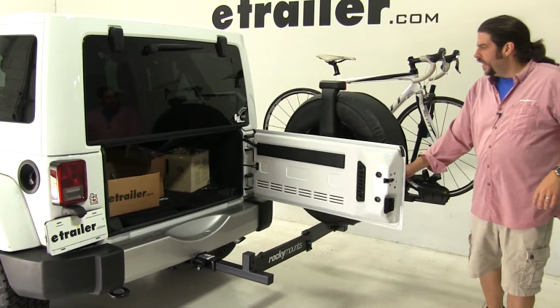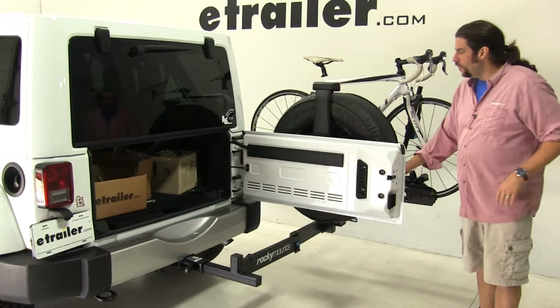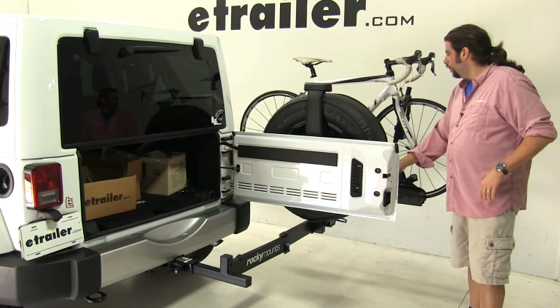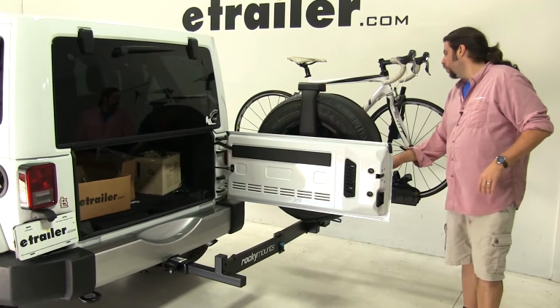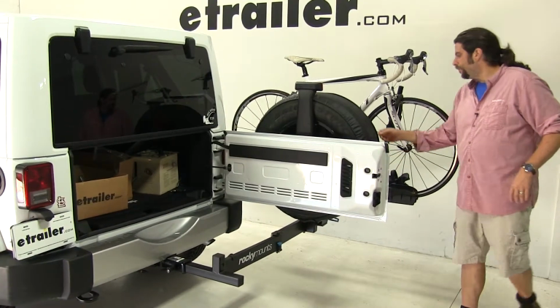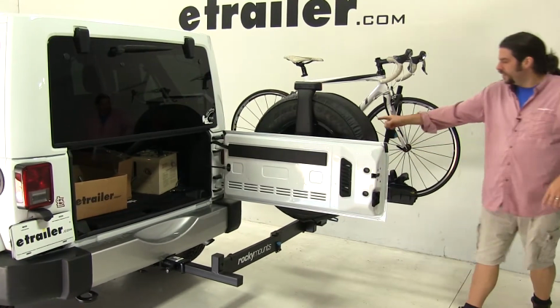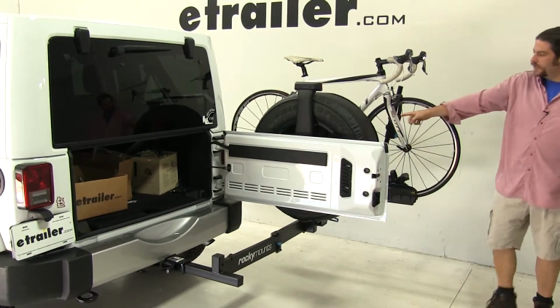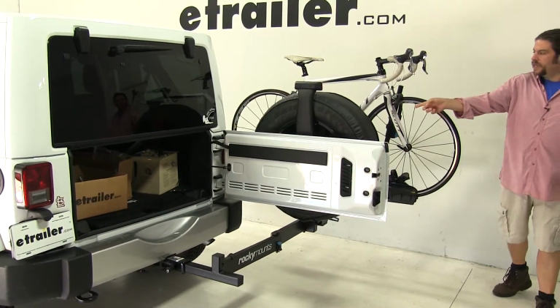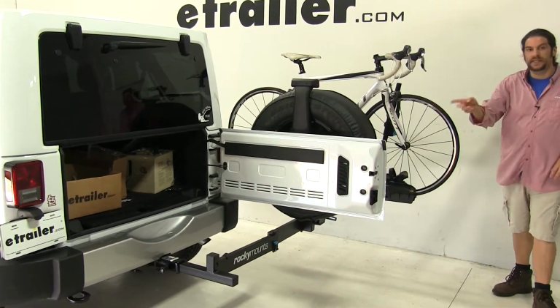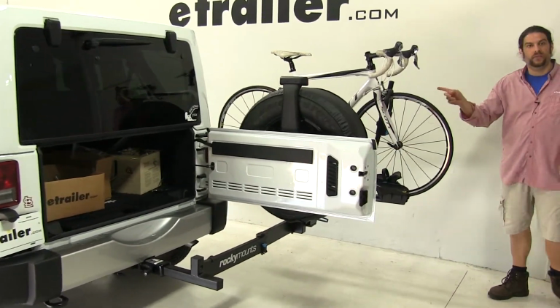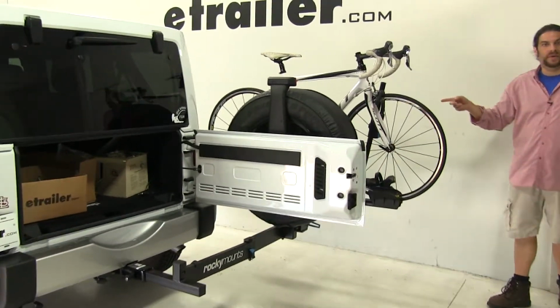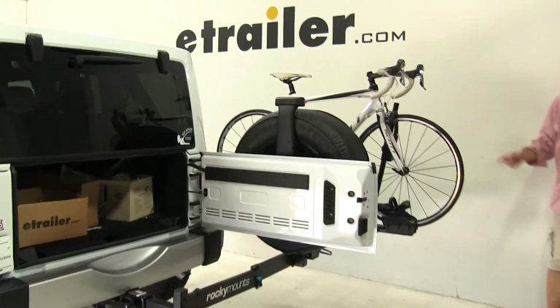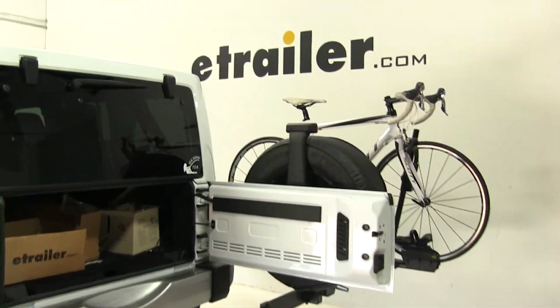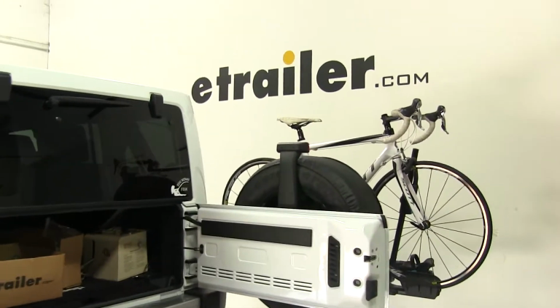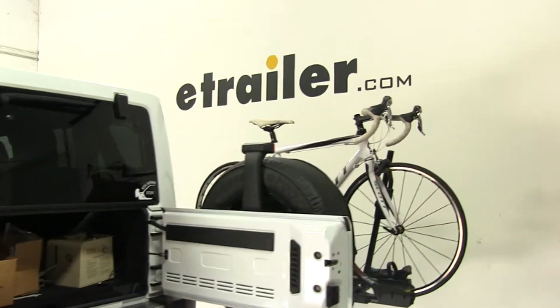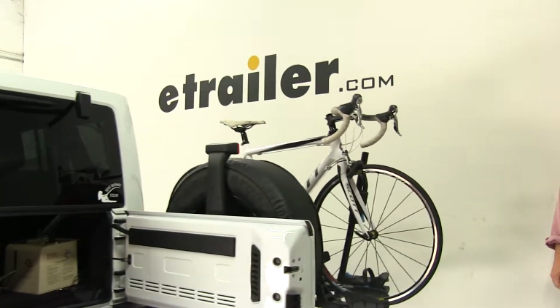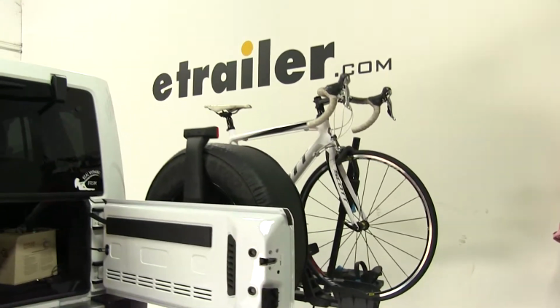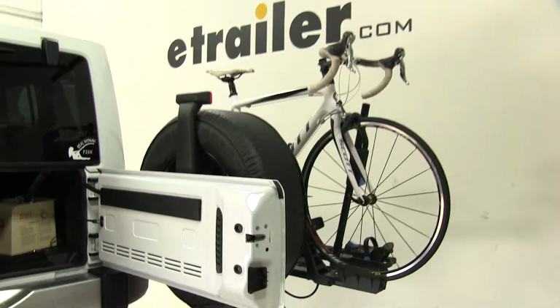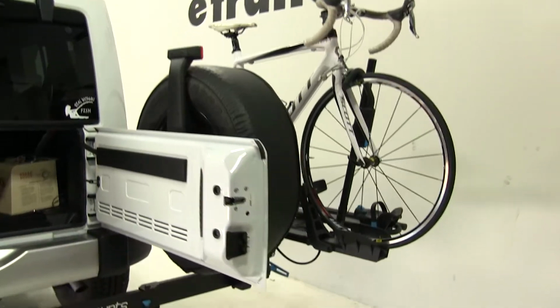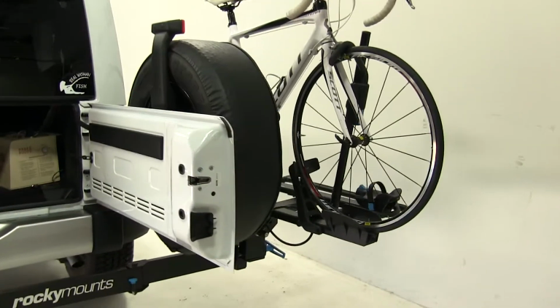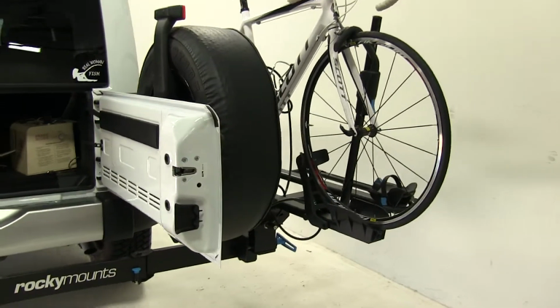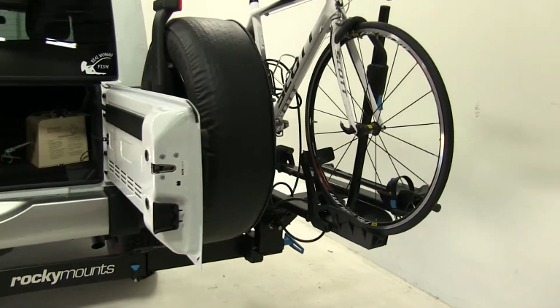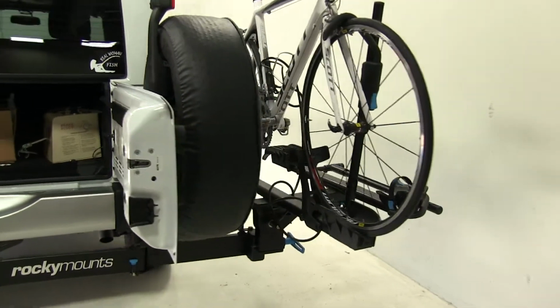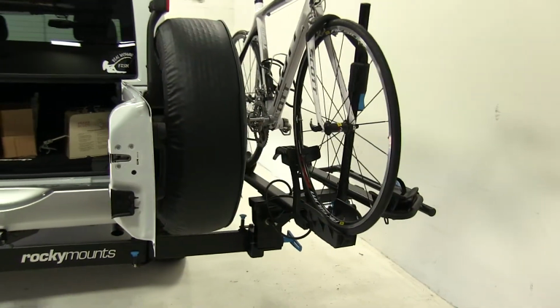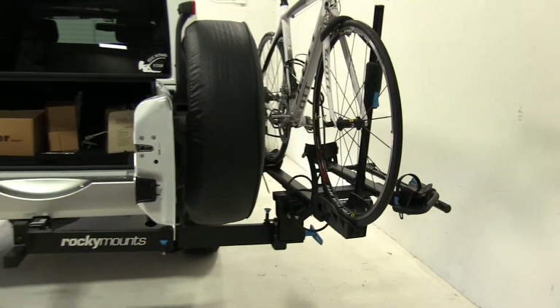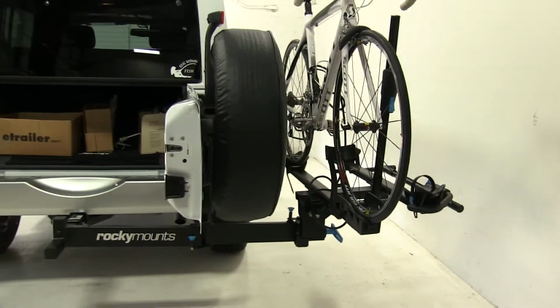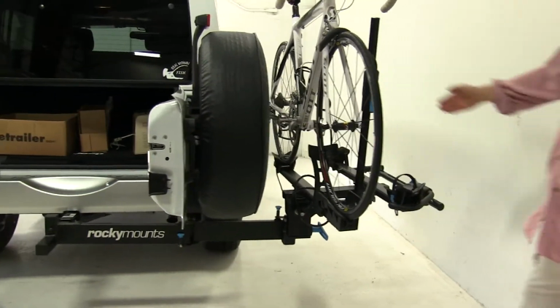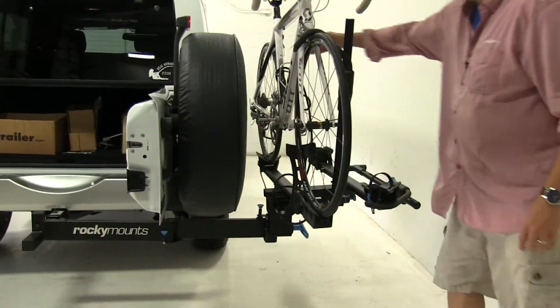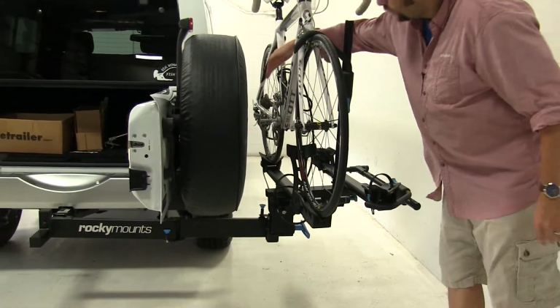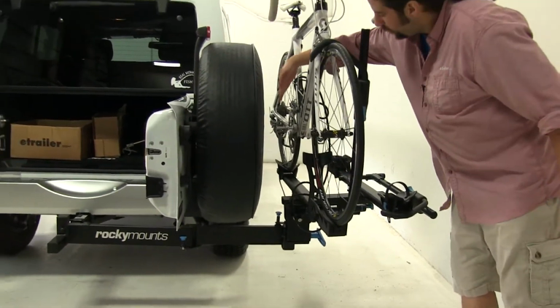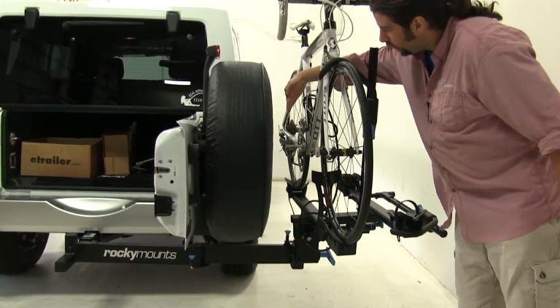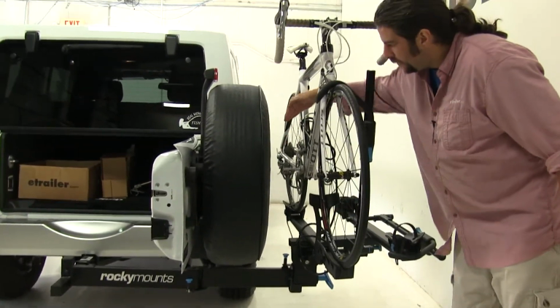Even with it fully open, it's not going to make contact with the bike at all. You can see there's plenty of space here.